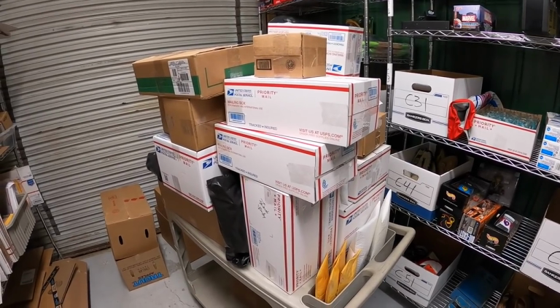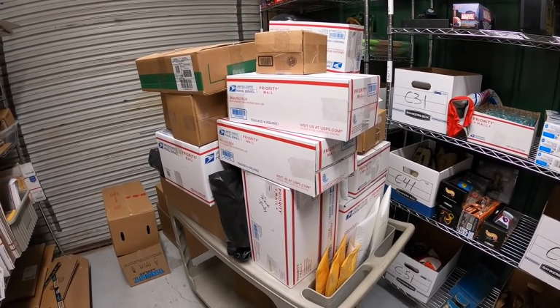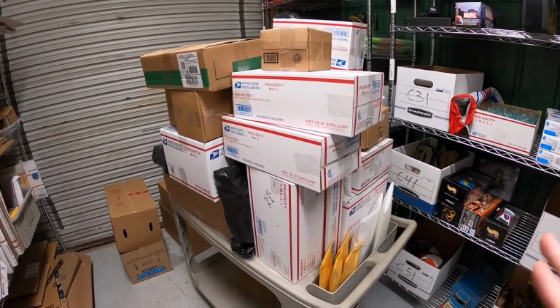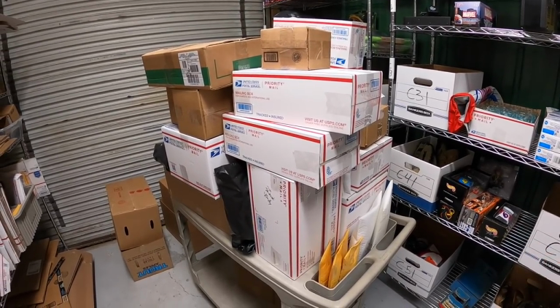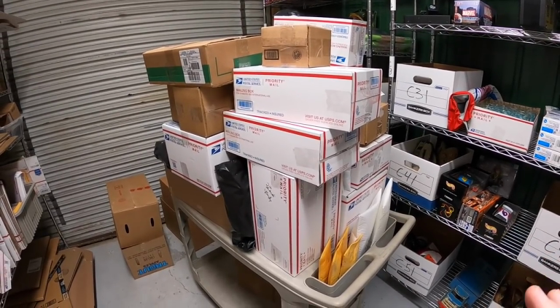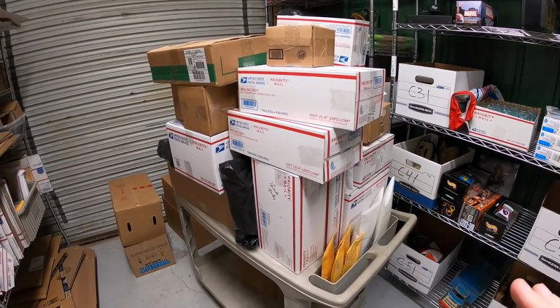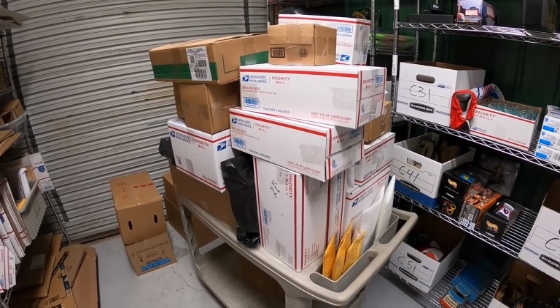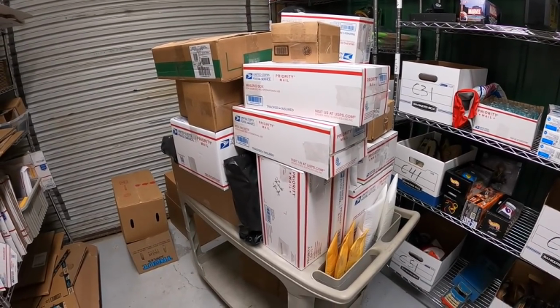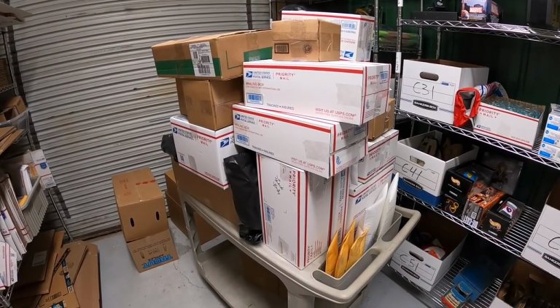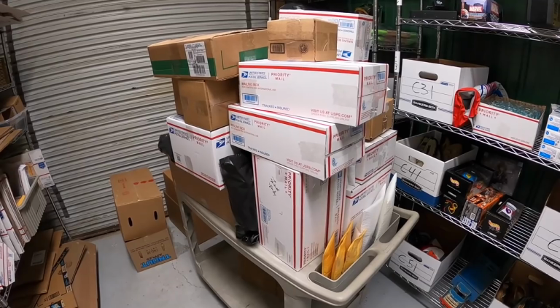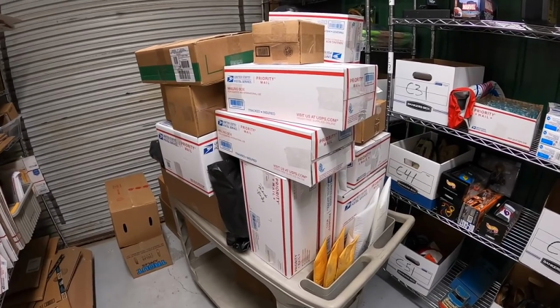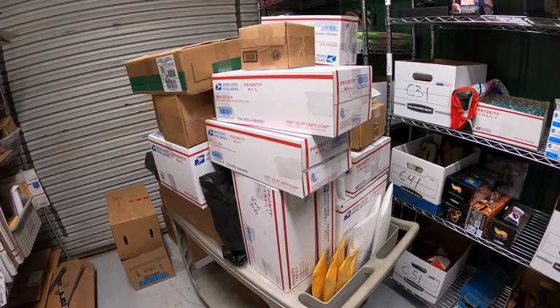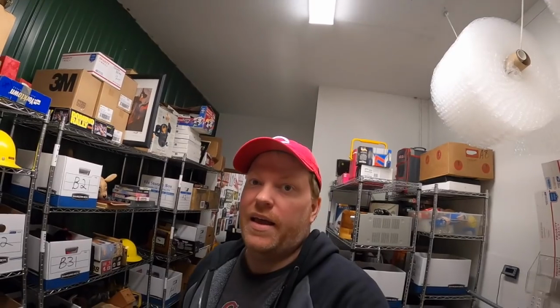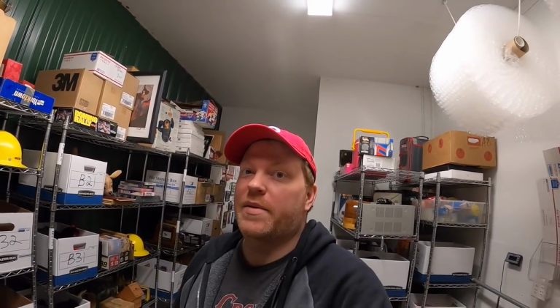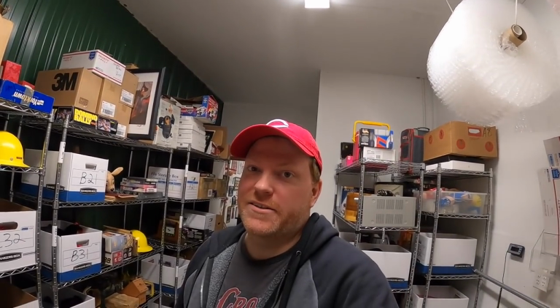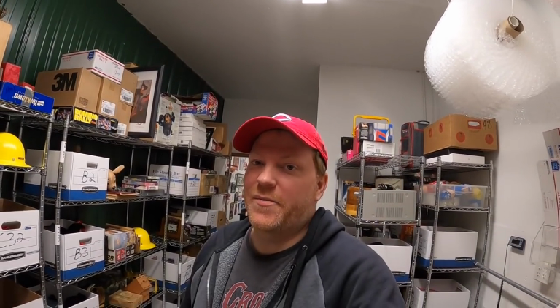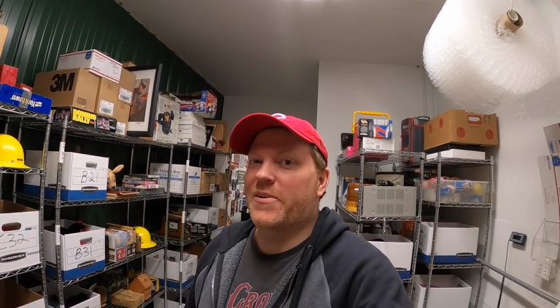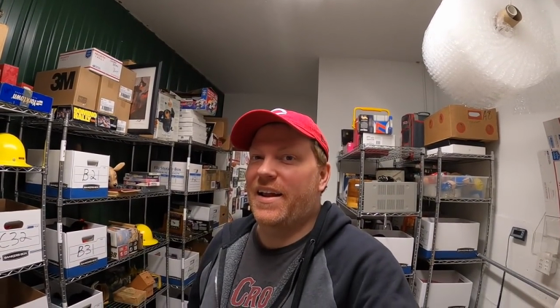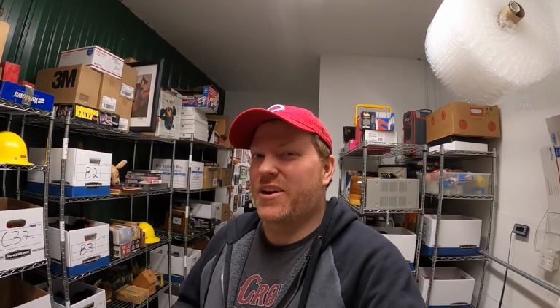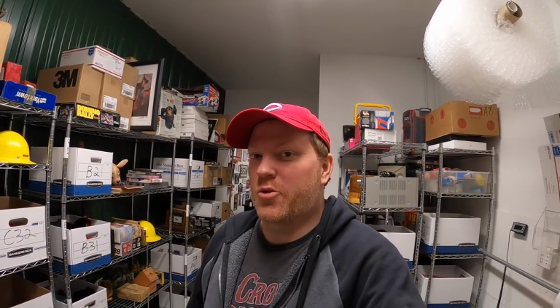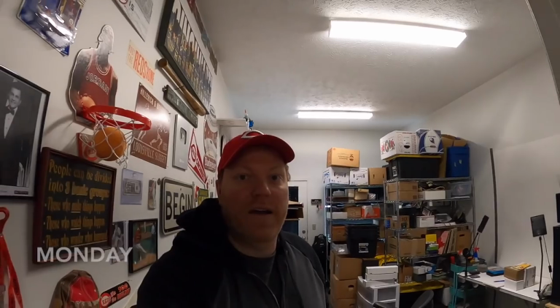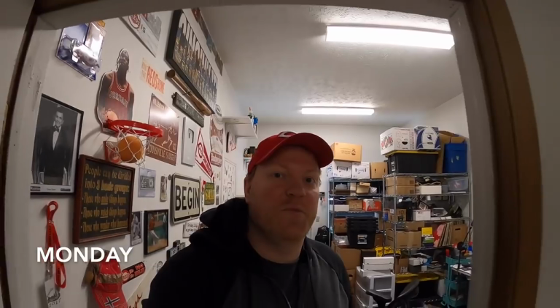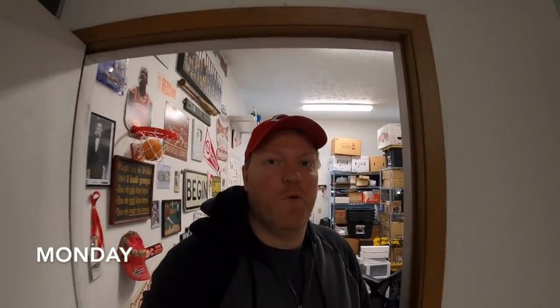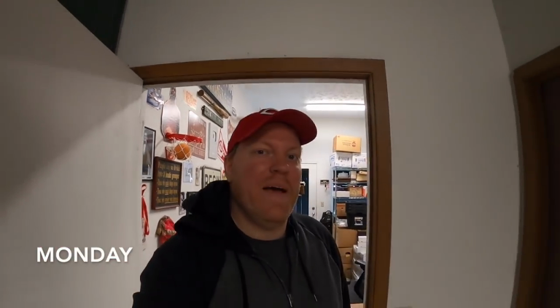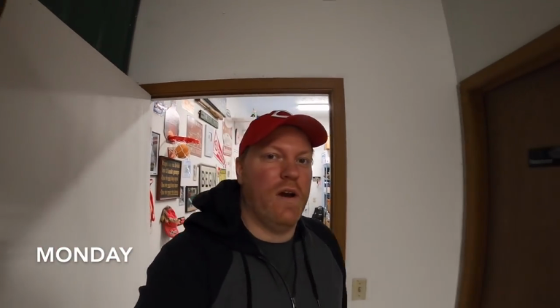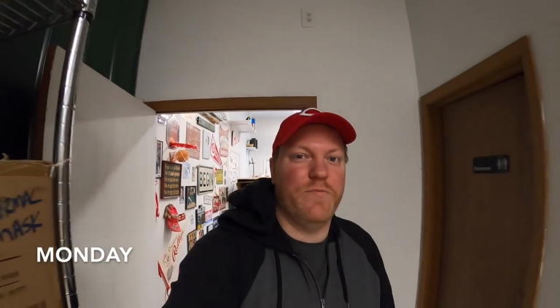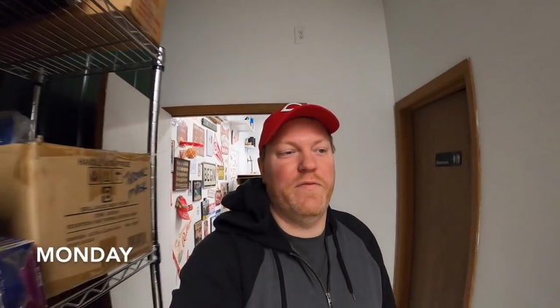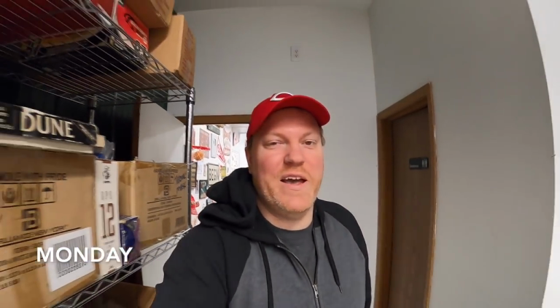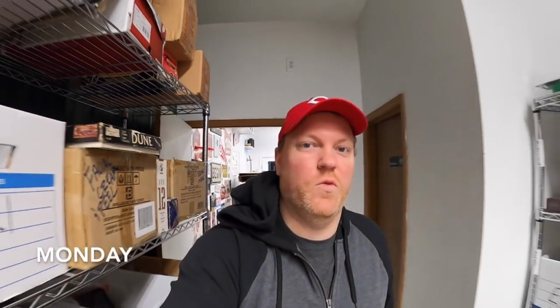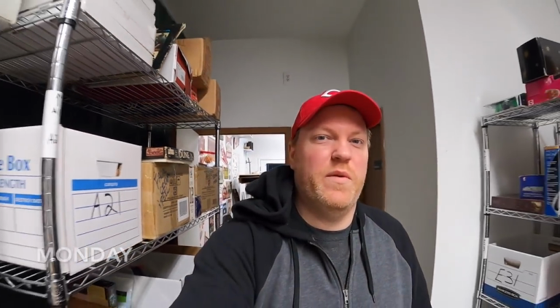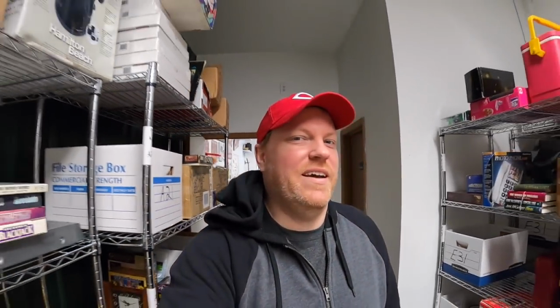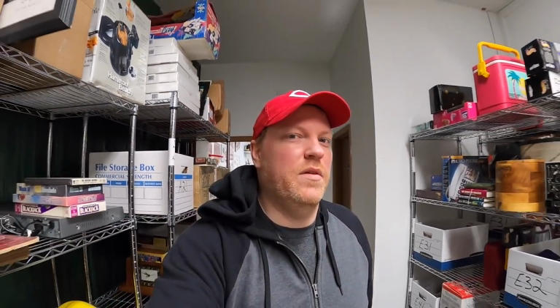Alright guys, I didn't finish but I put a really big dent in it — got about 80 things packed up and I am exhausted, gonna call it a night. It's Monday morning now — I'm back in the warehouse, ready to finish packing these orders, but first I've got a couple viewer questions to answer.